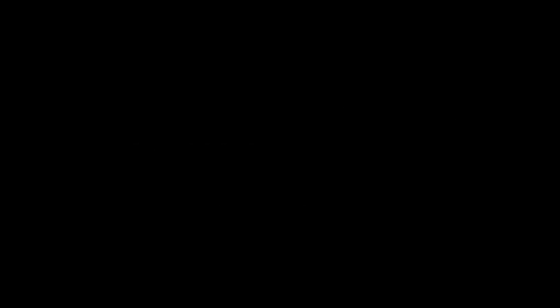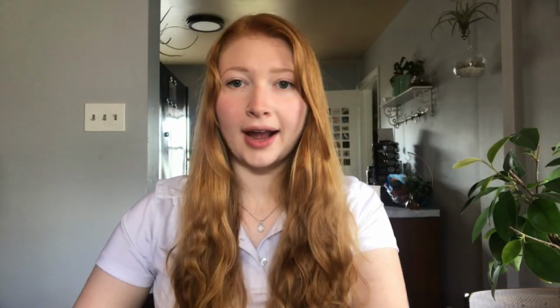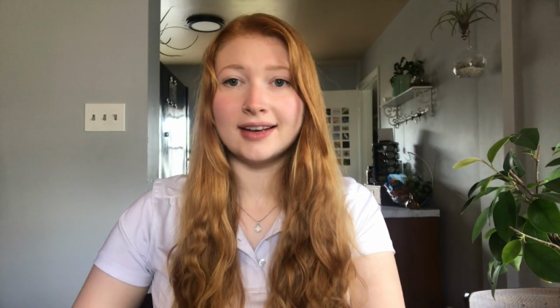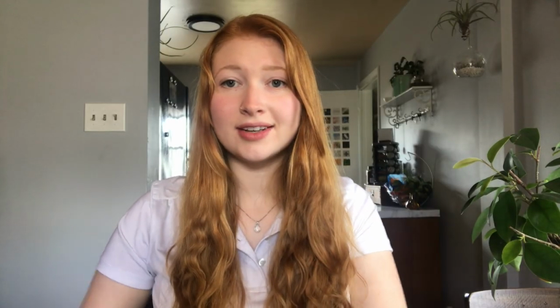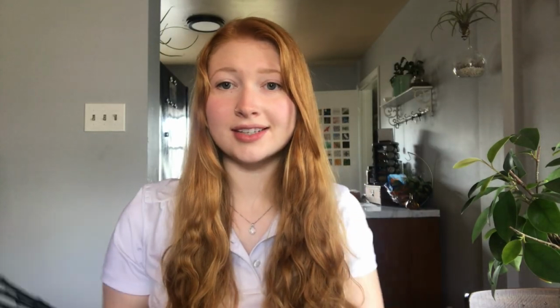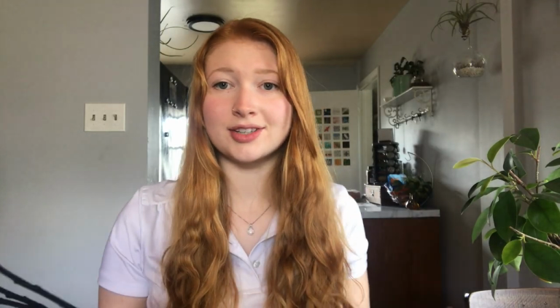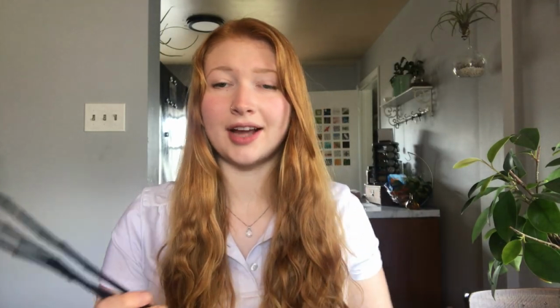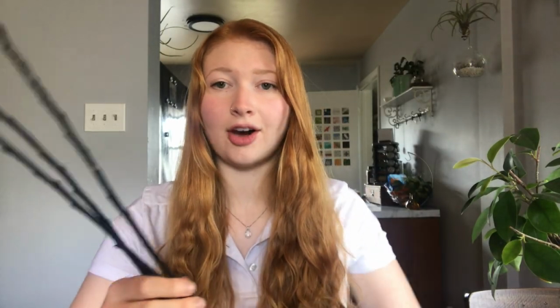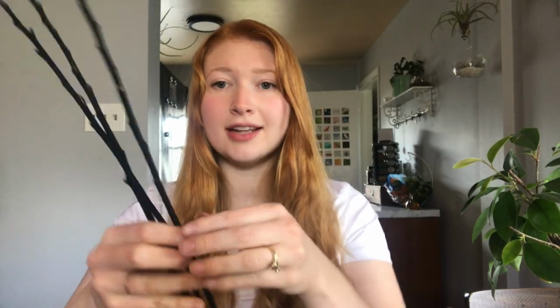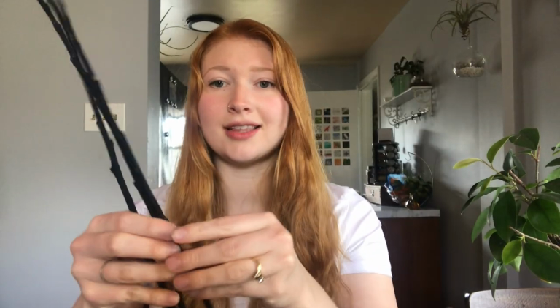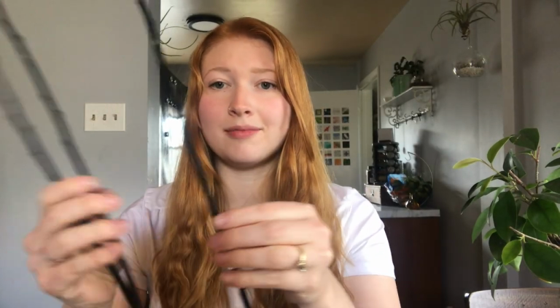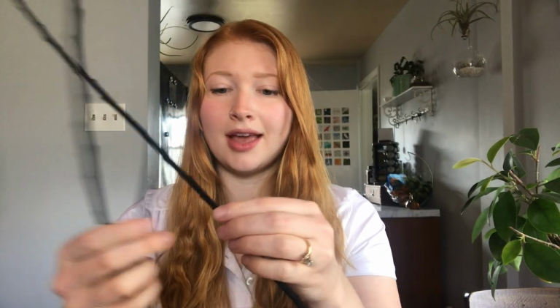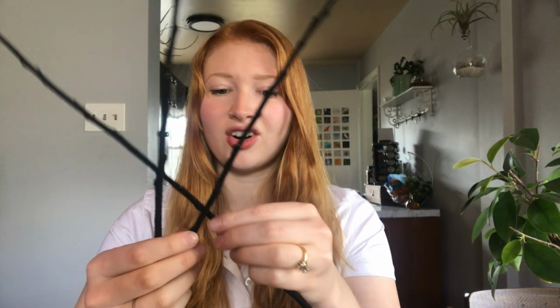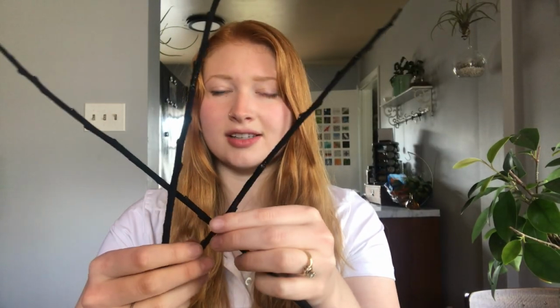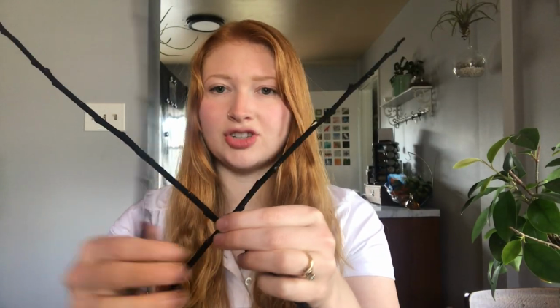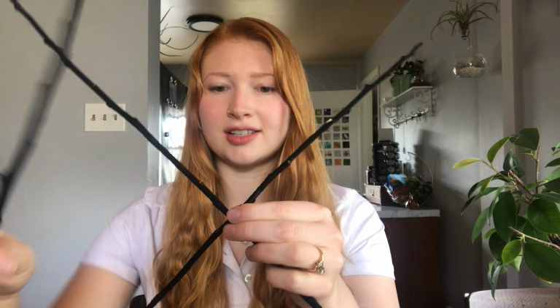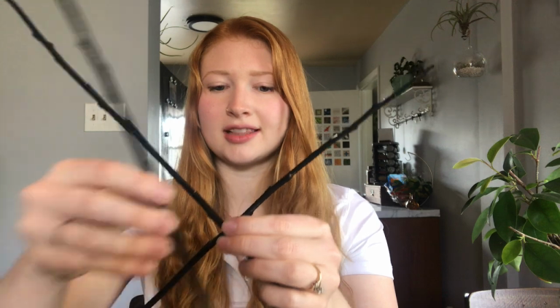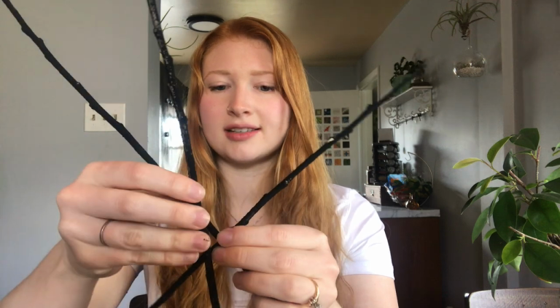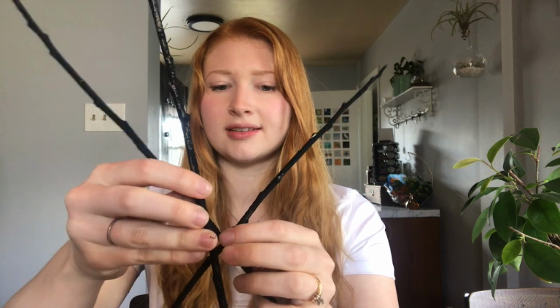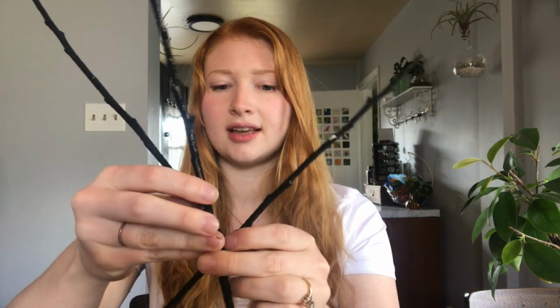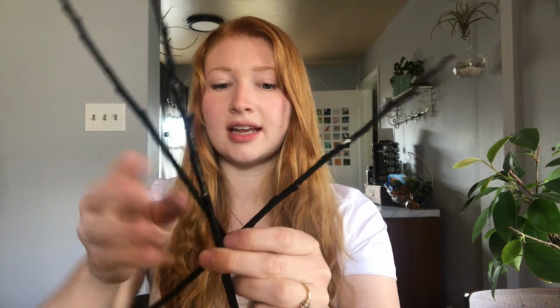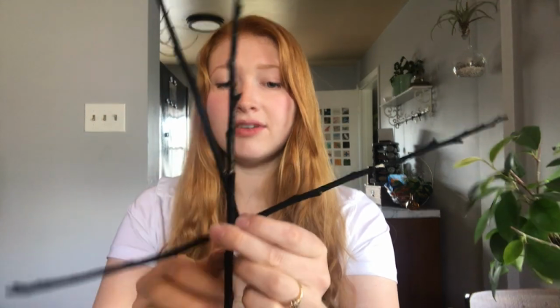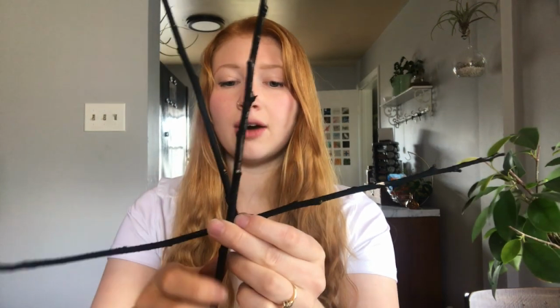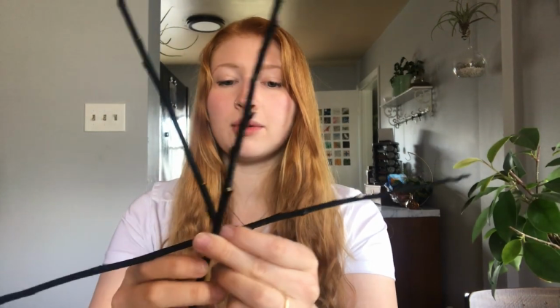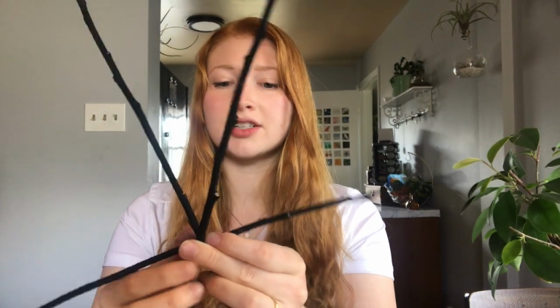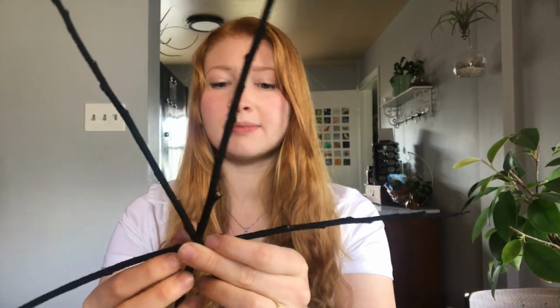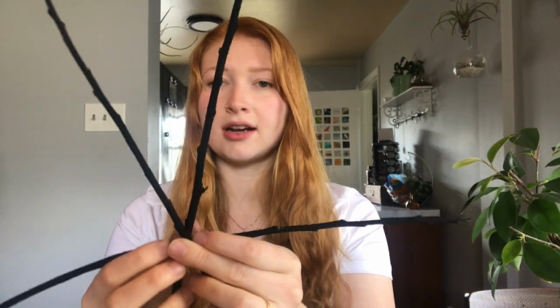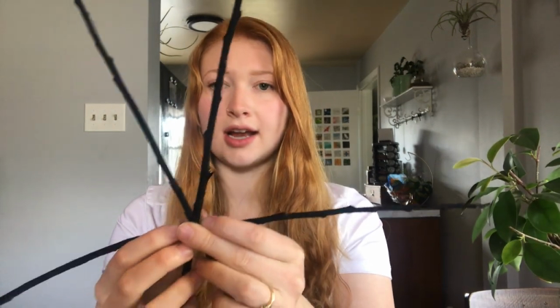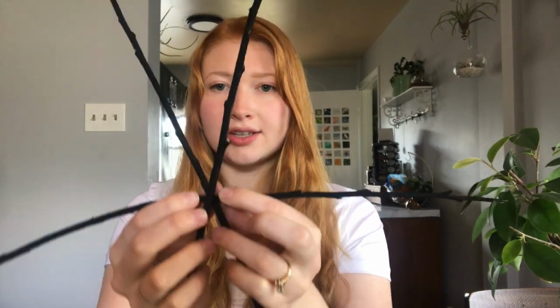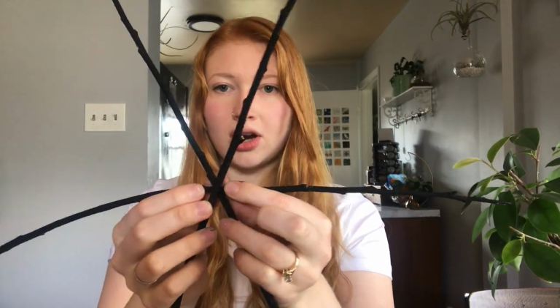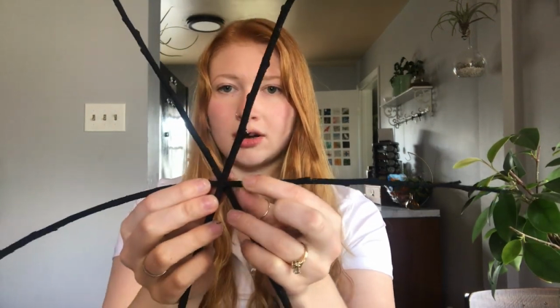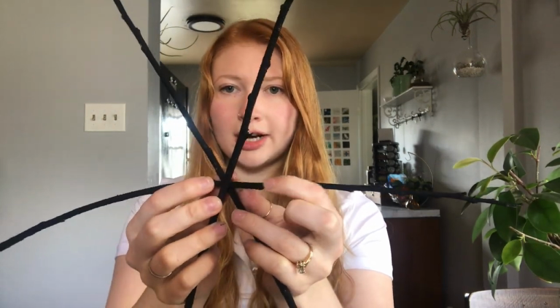Now that your sticks are dry, go ahead and take them and cross them just like this — like in the video when we watched the spider create a strong bridge.